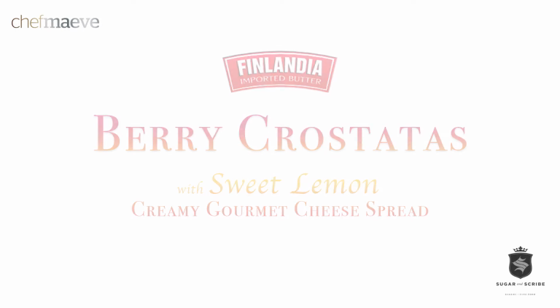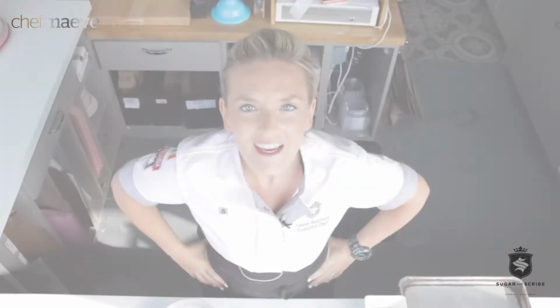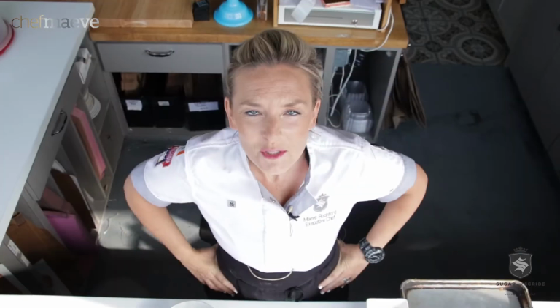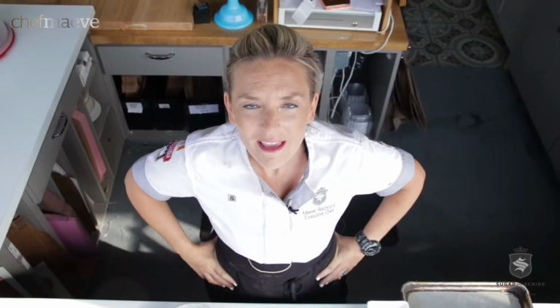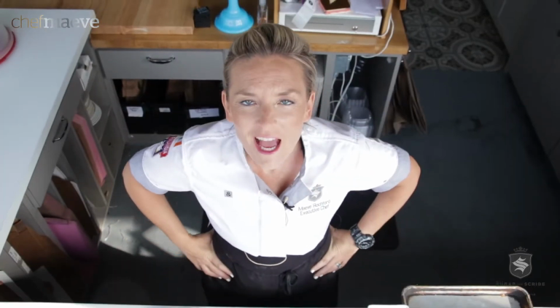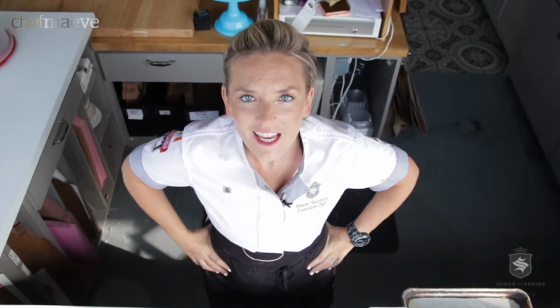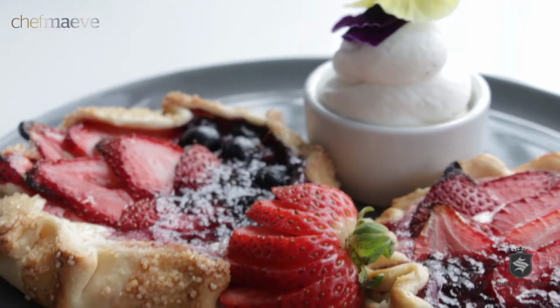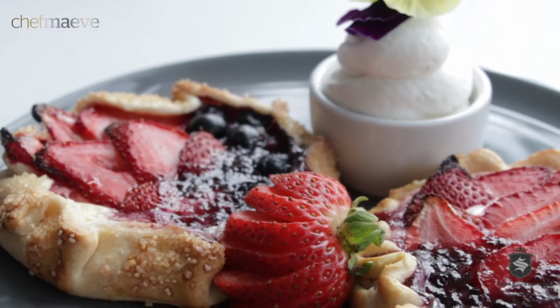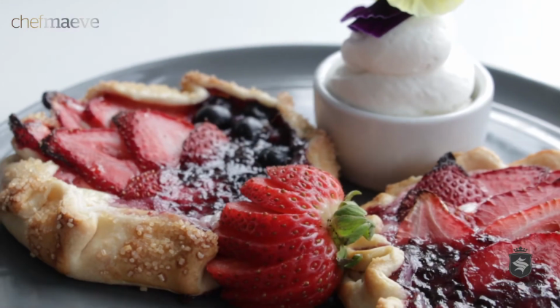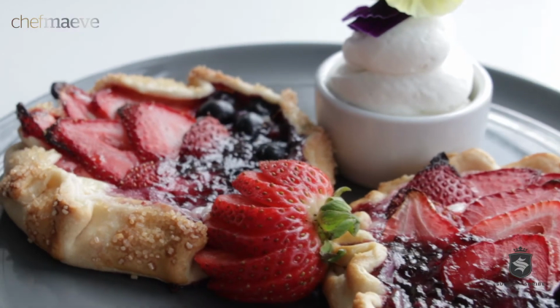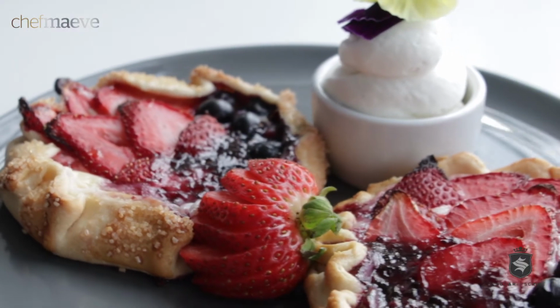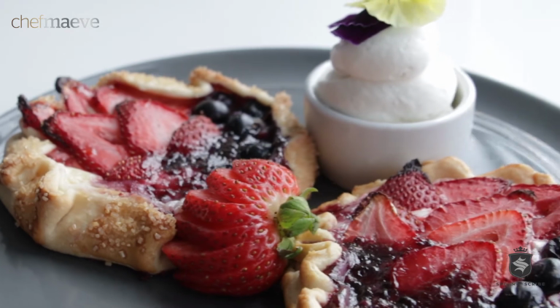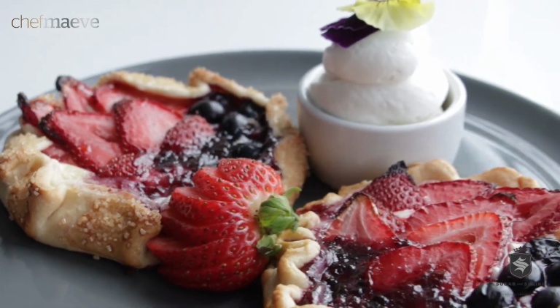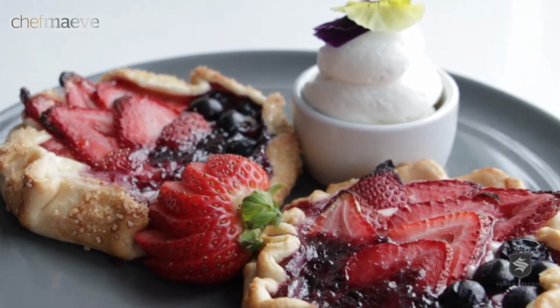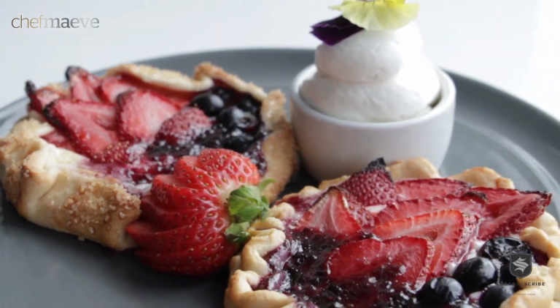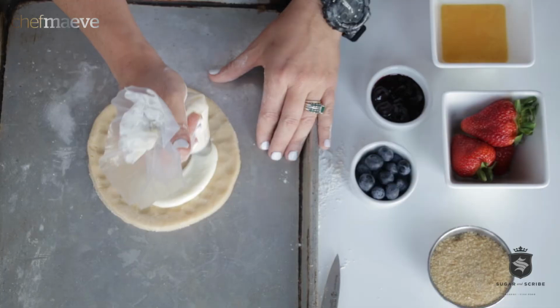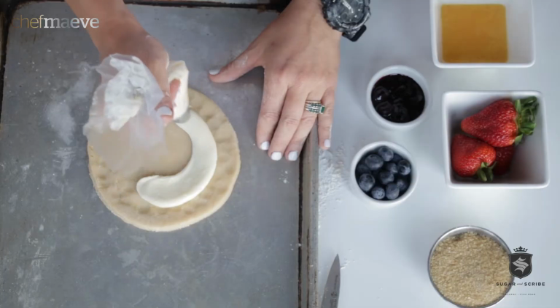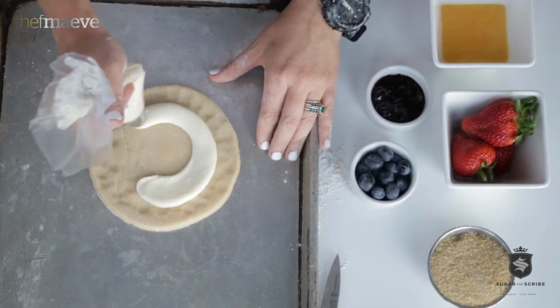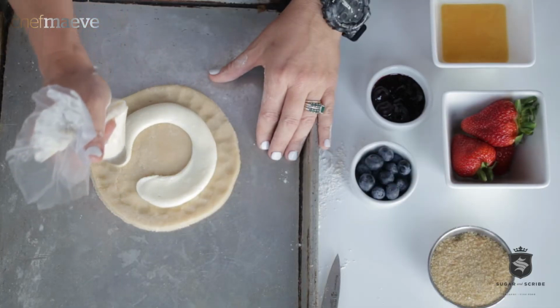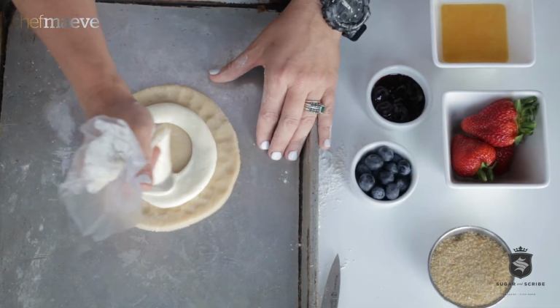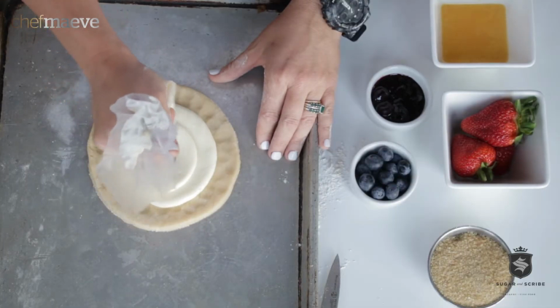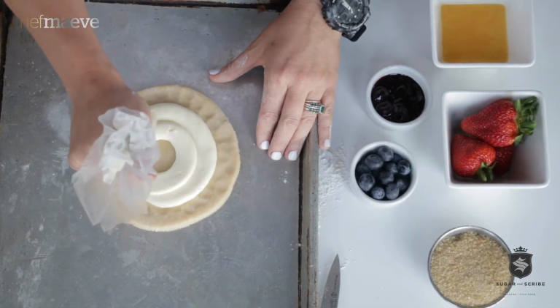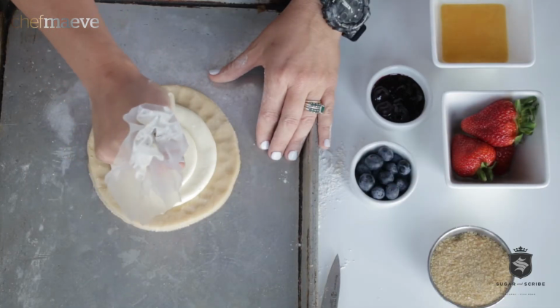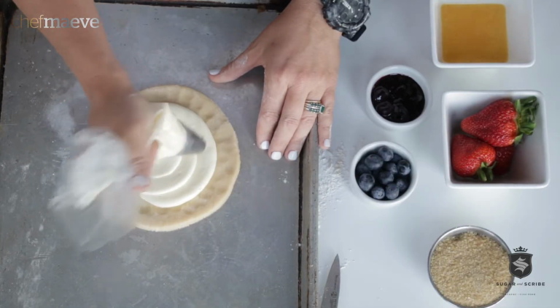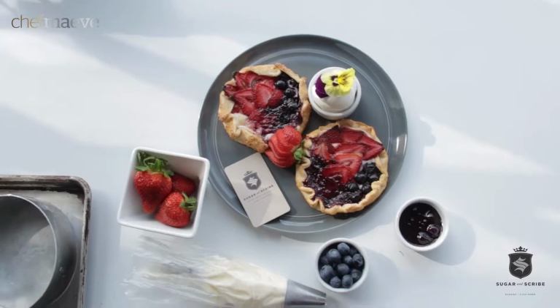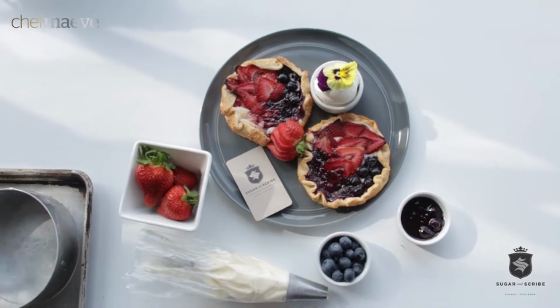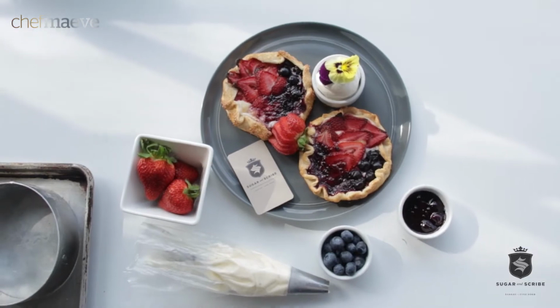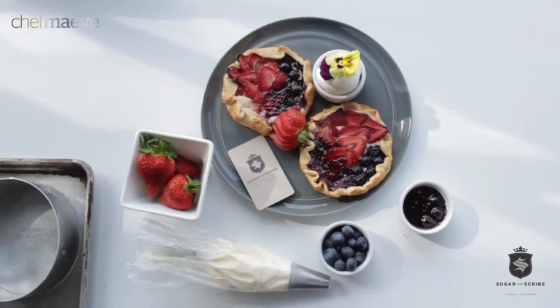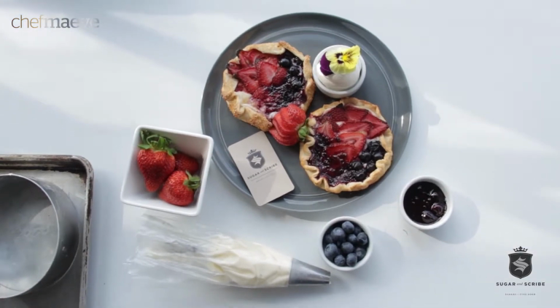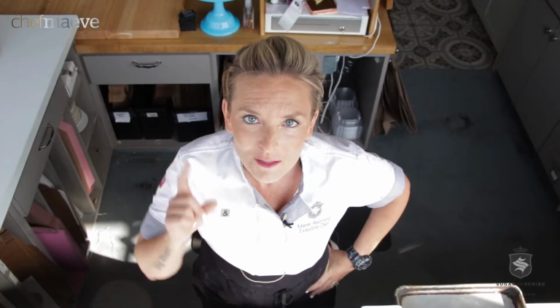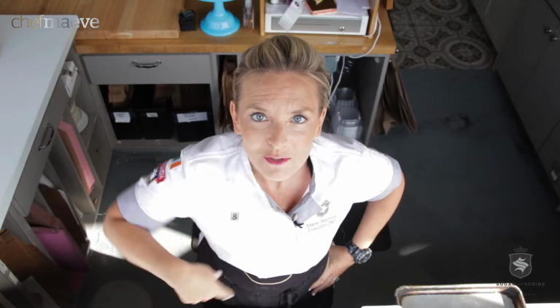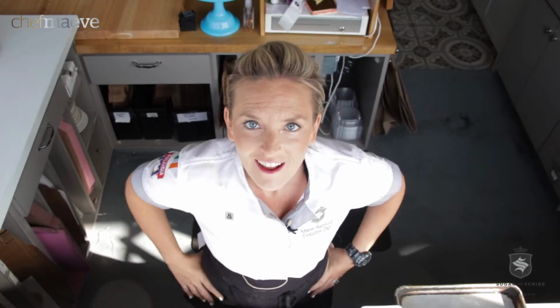Hi, I'm Chef Maeve and it's summertime! Today I'd like to talk about Finlandia's sweet lemon gourmet cheese spread, and it is phenomenal. I can't wait to share this recipe with you. Let's make some crostatas.